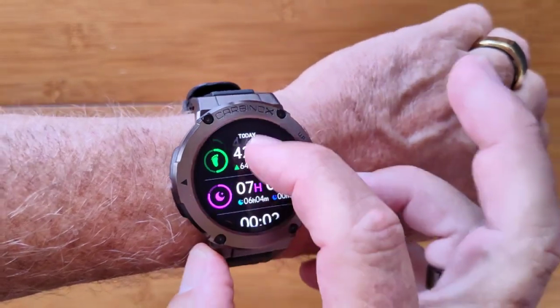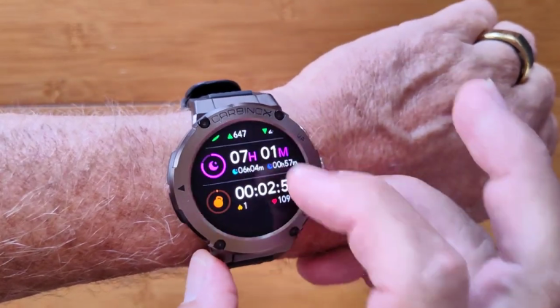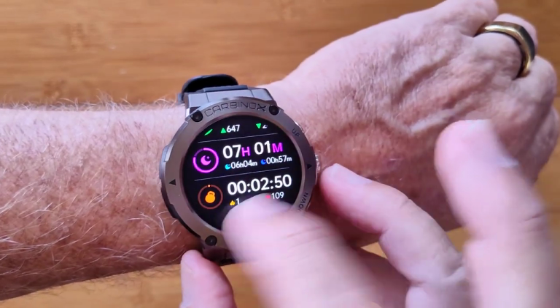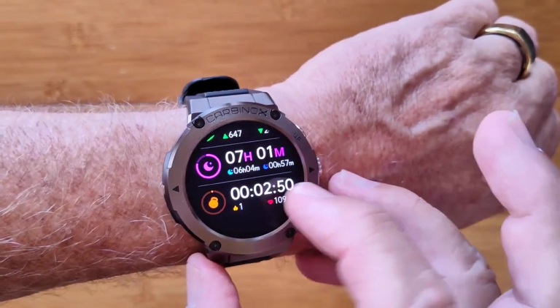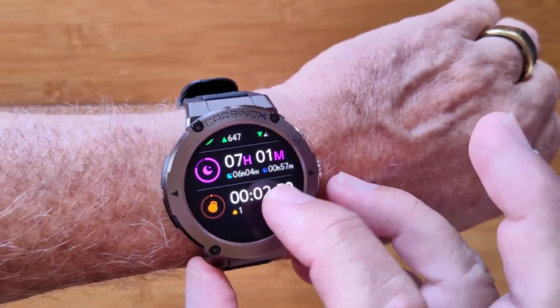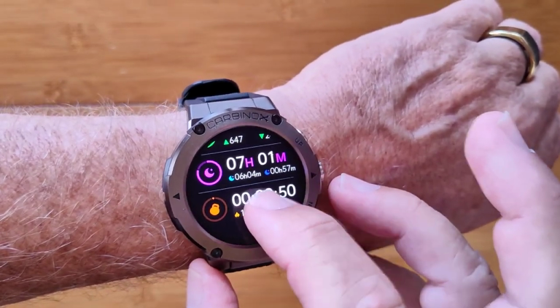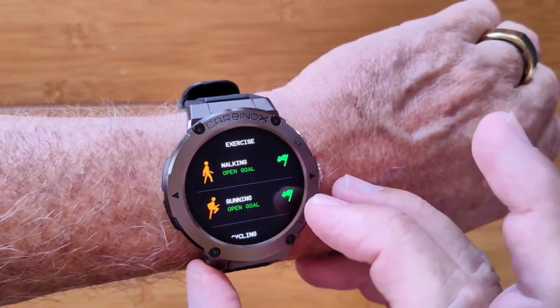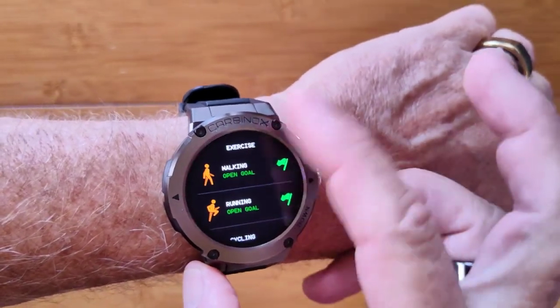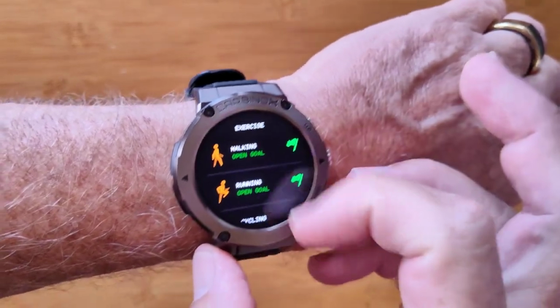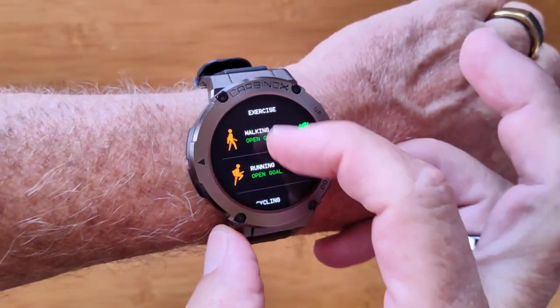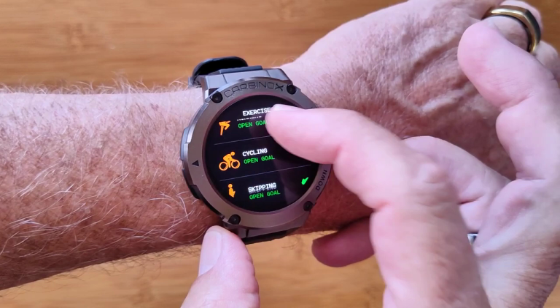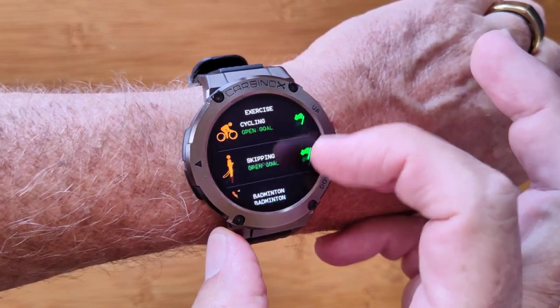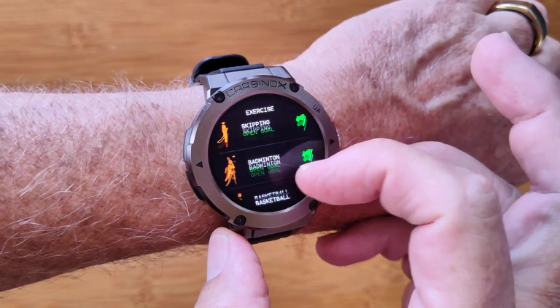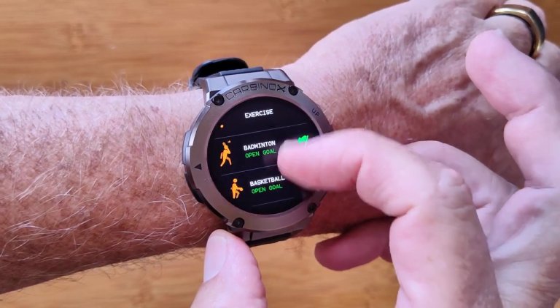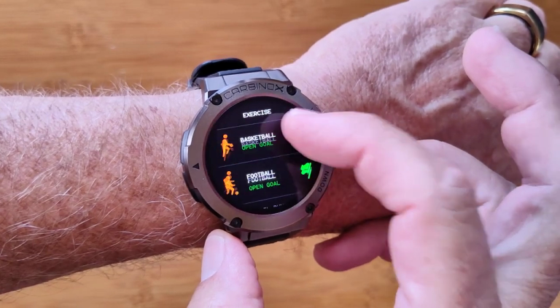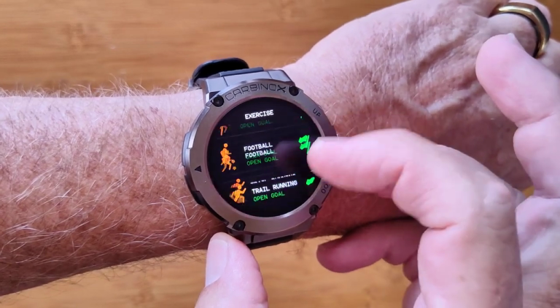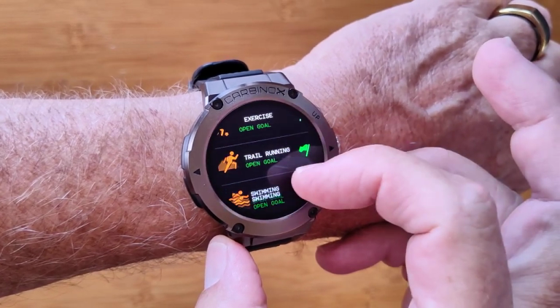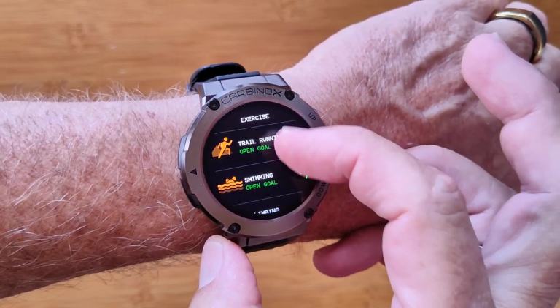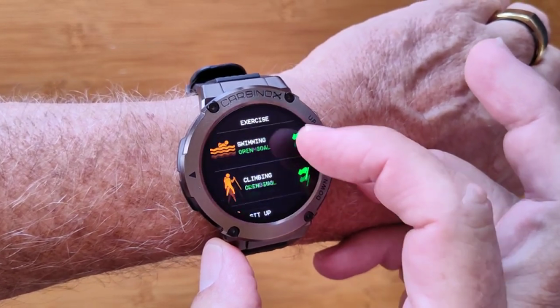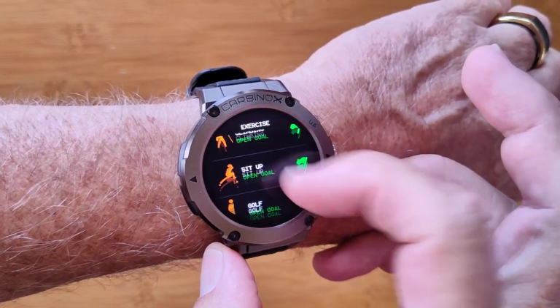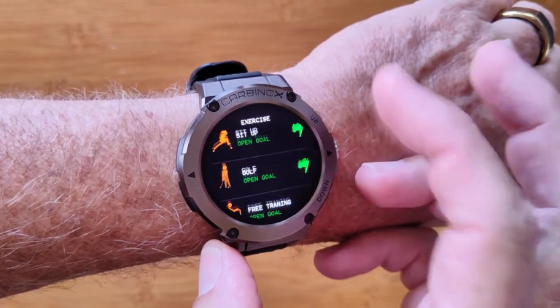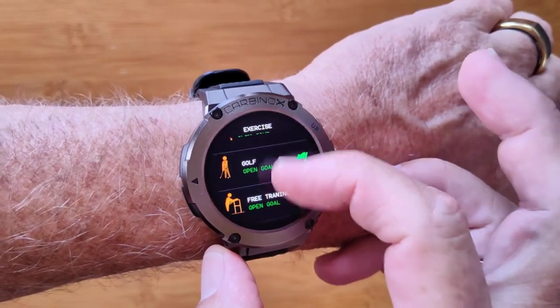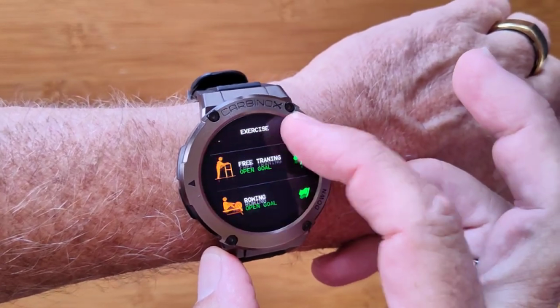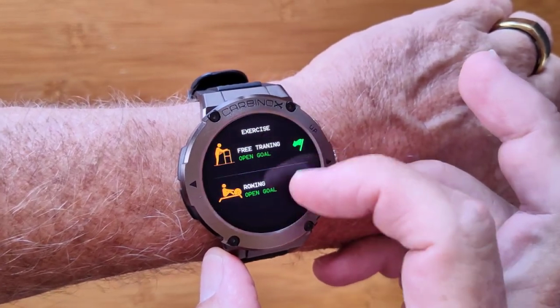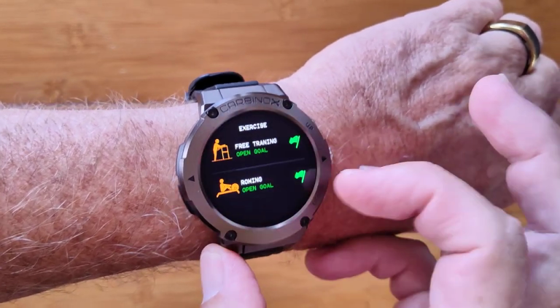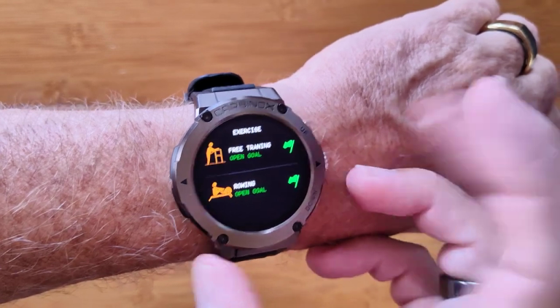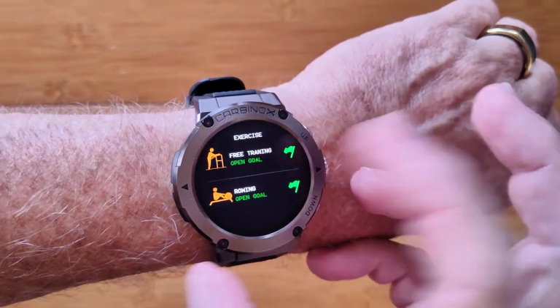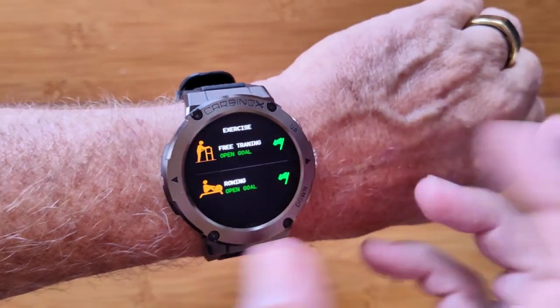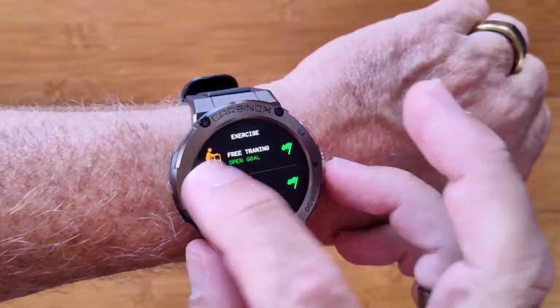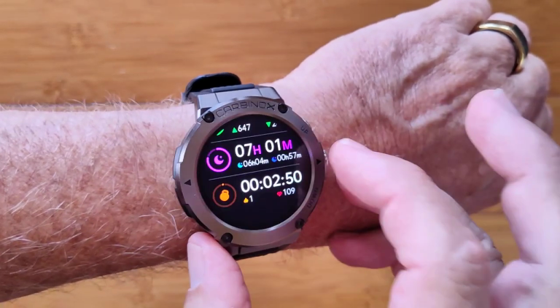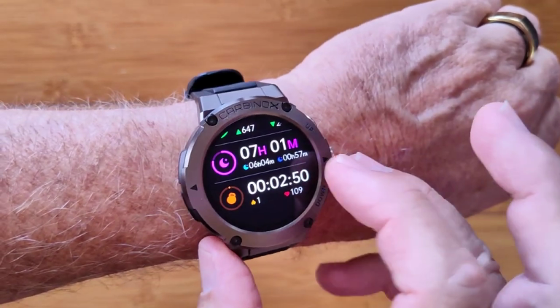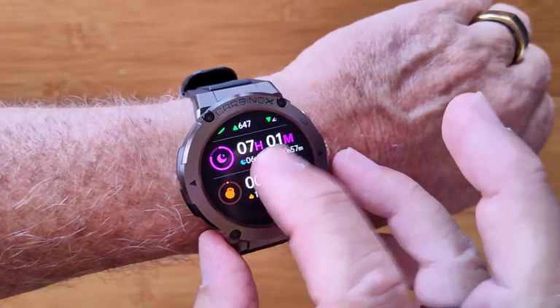You've got totals of your activities and instant access to all the different exercises — there are over 20 of them, including swimming and rowing. This is a waterproof watch, after all.